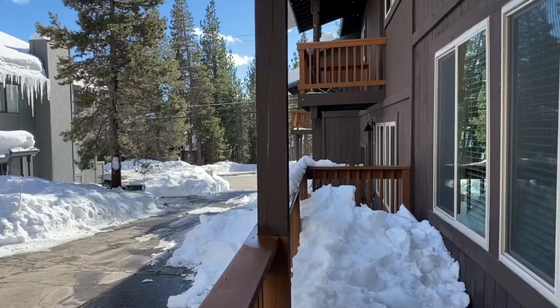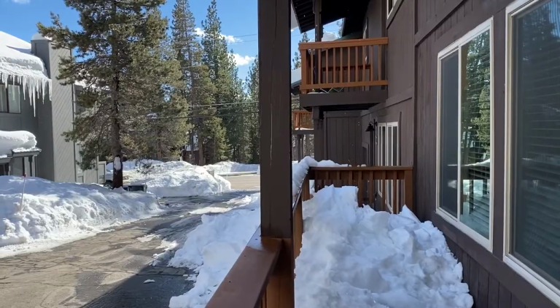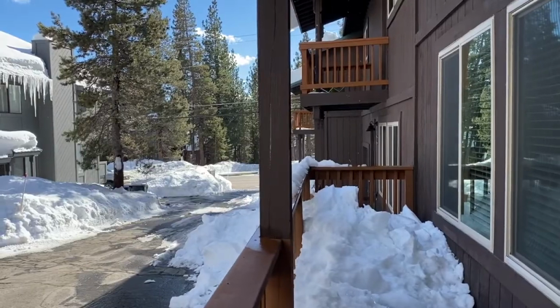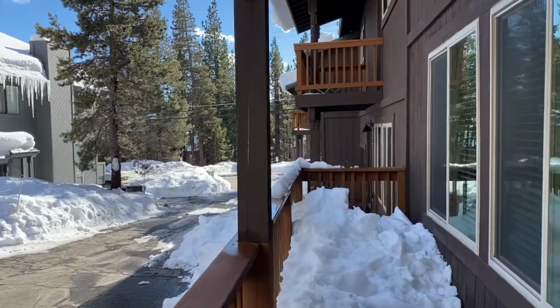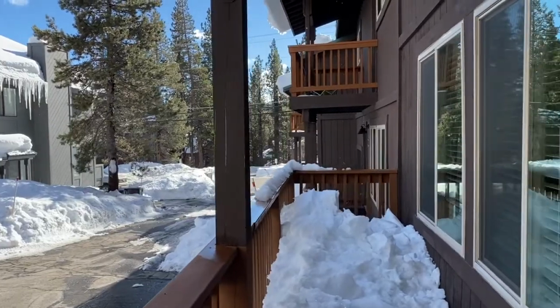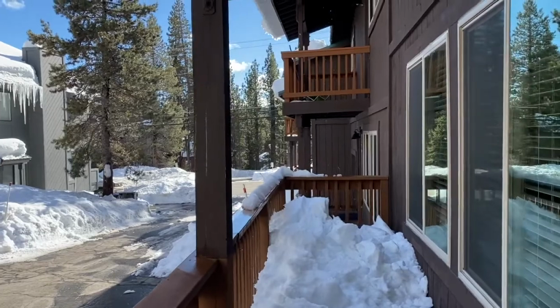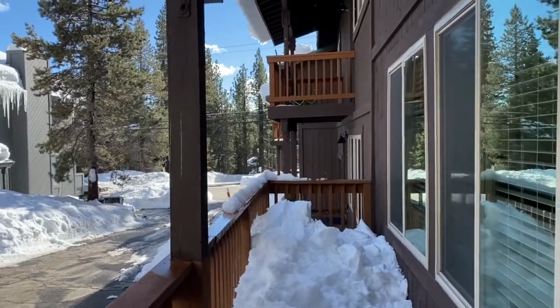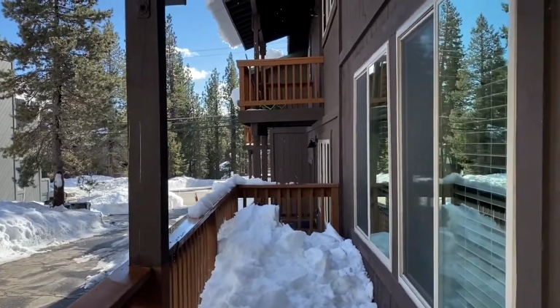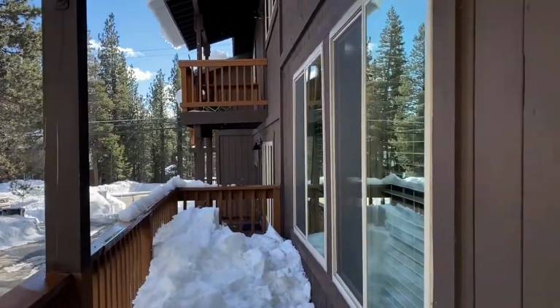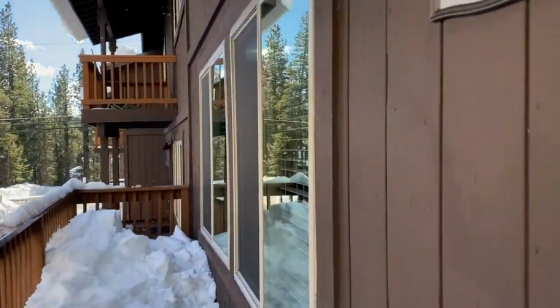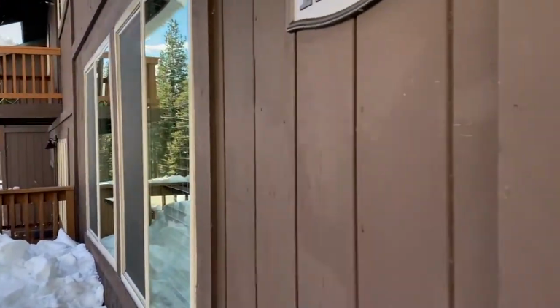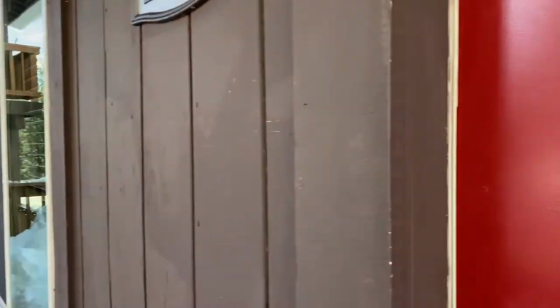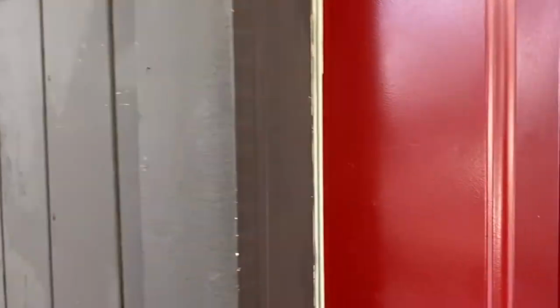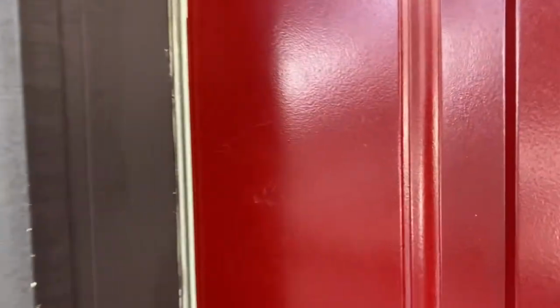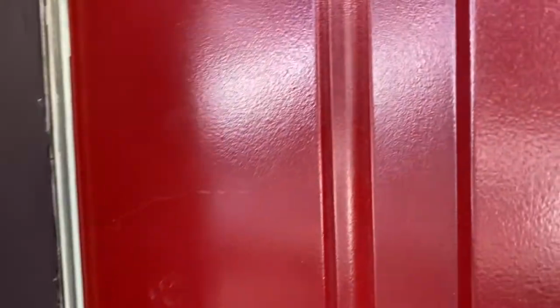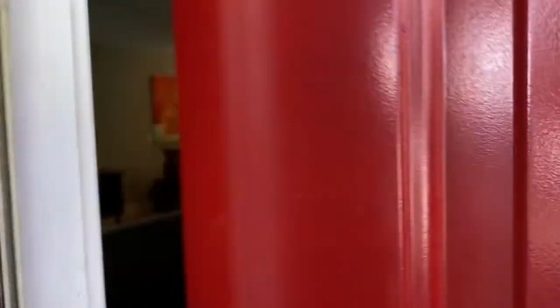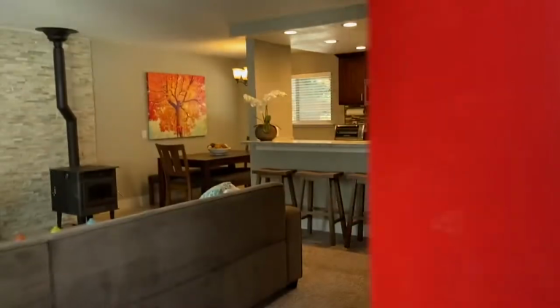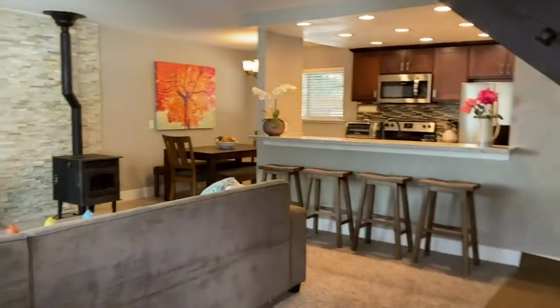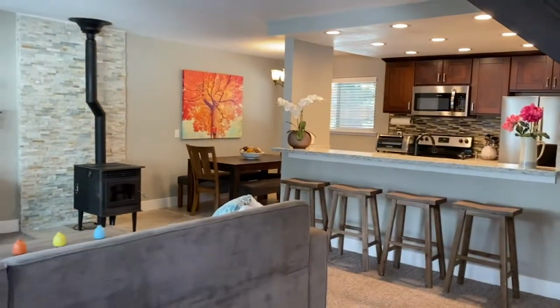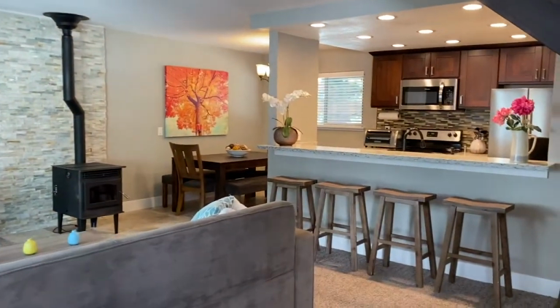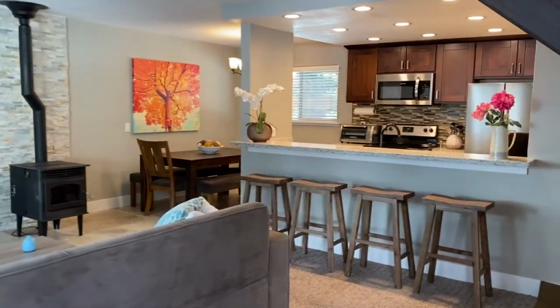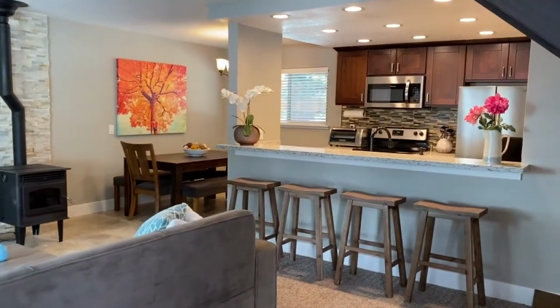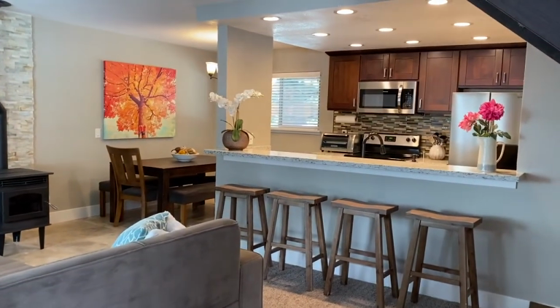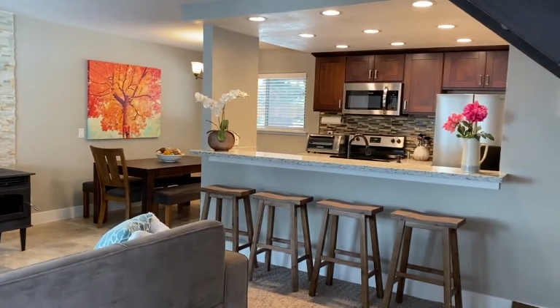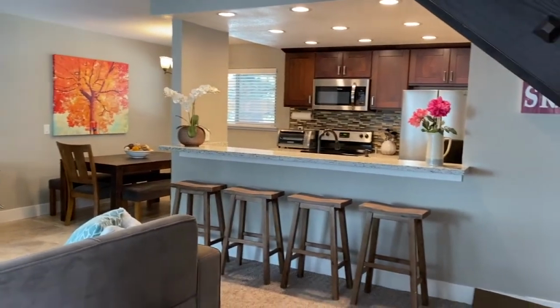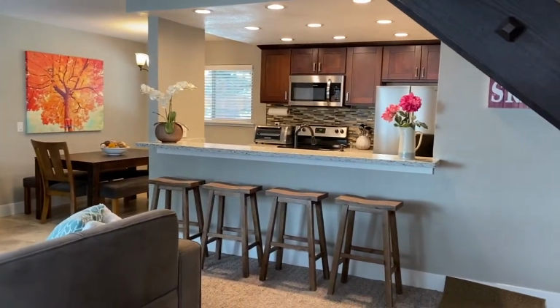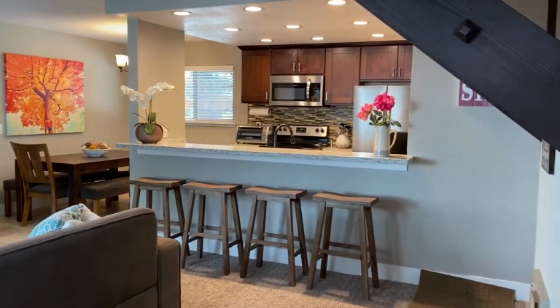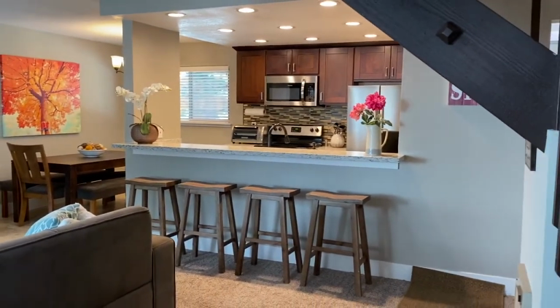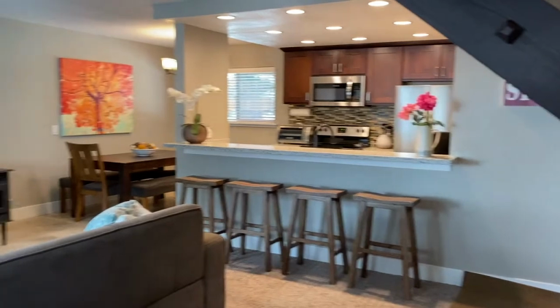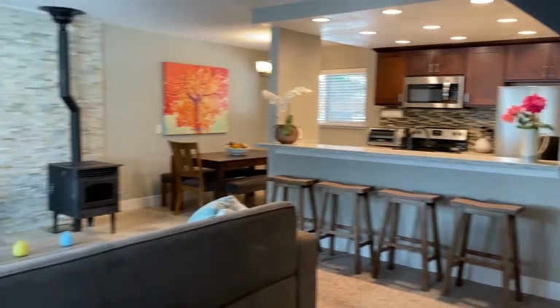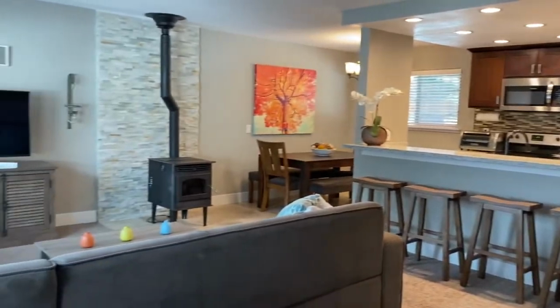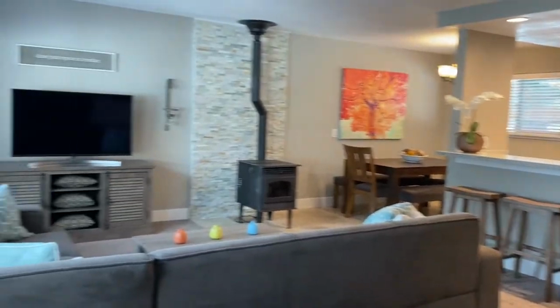The golf course lodge is that building right across Northwoods Boulevard there. Let's go on in and take a look around. Right when you walk in, you are in the great room.